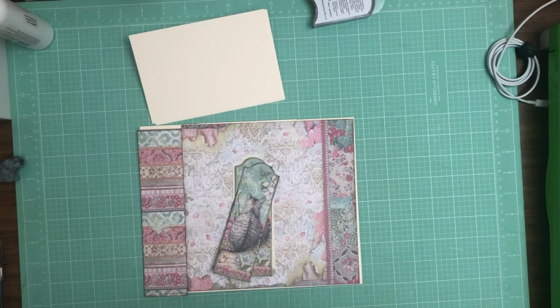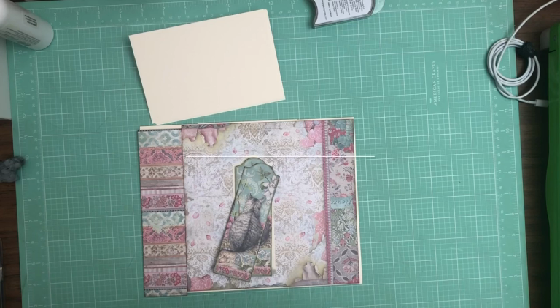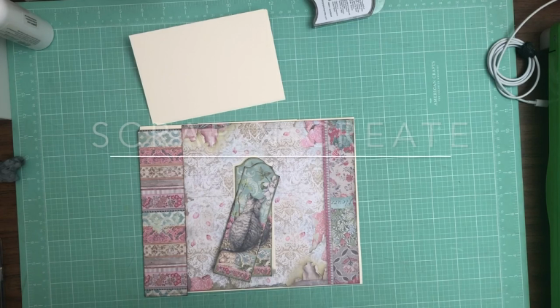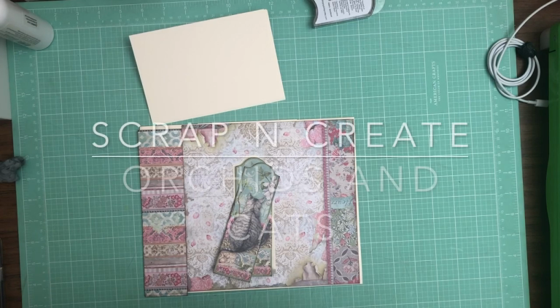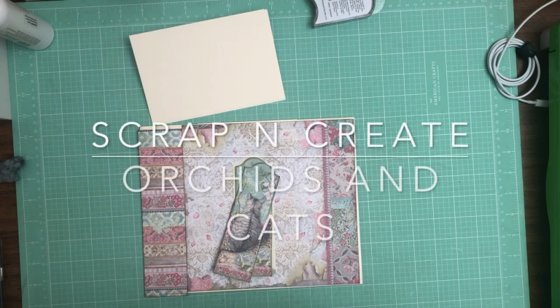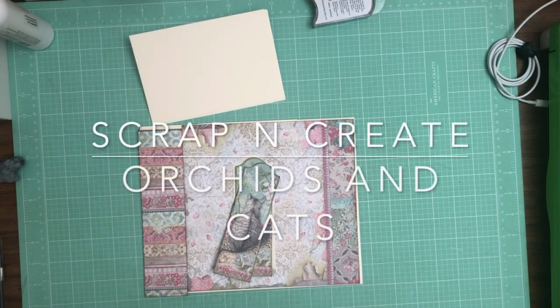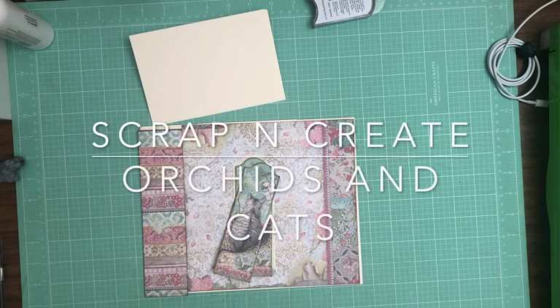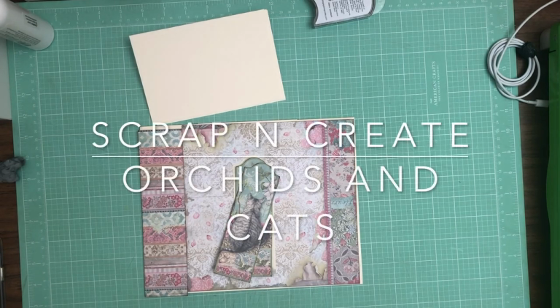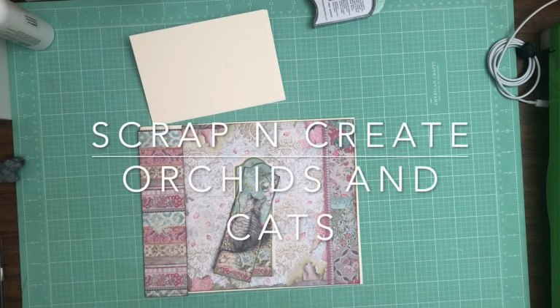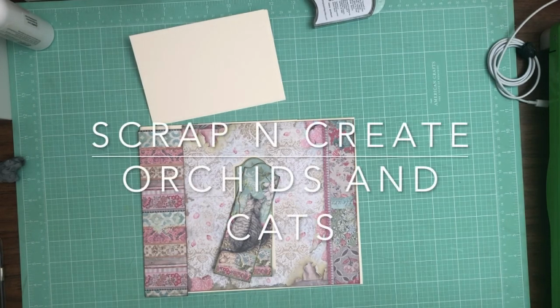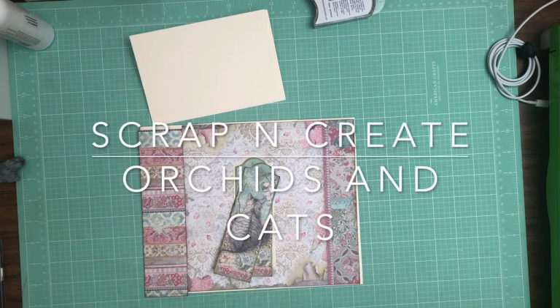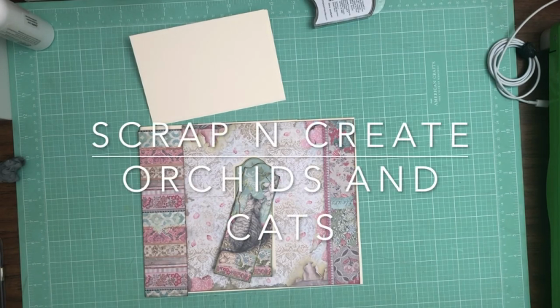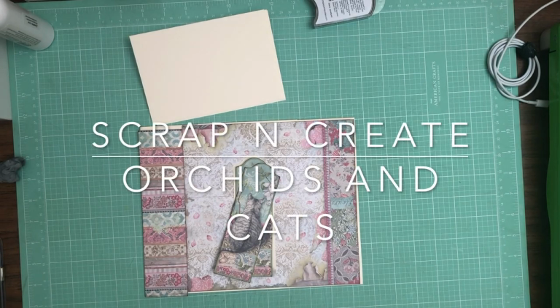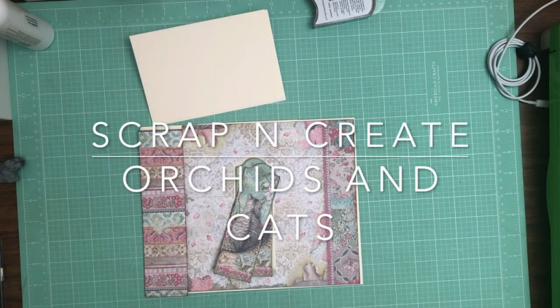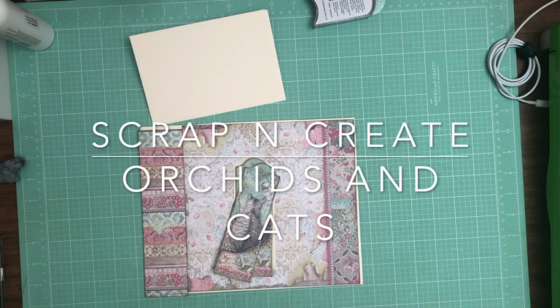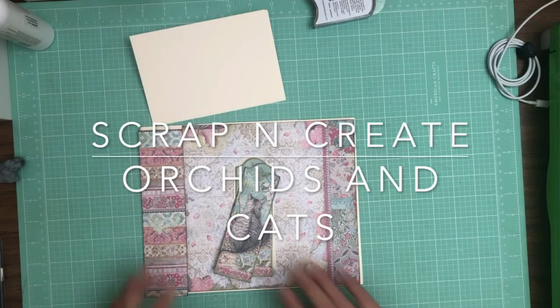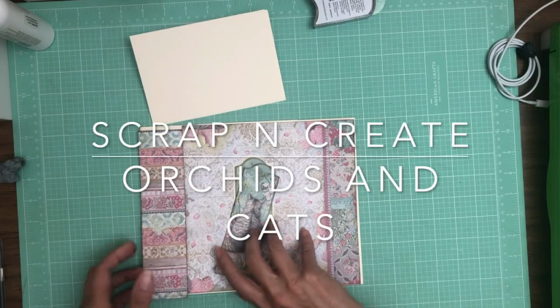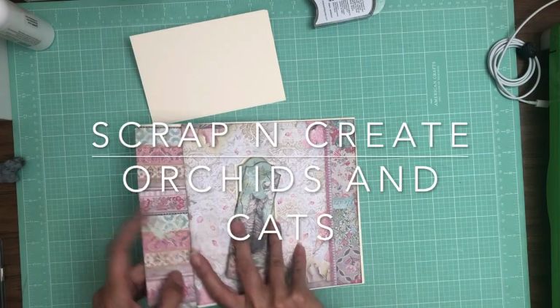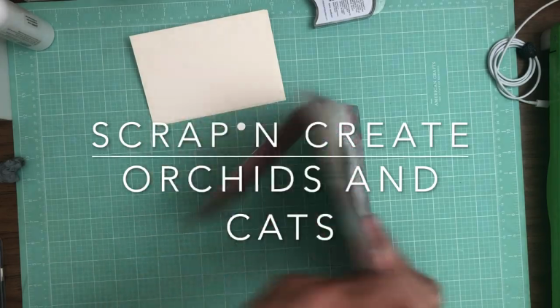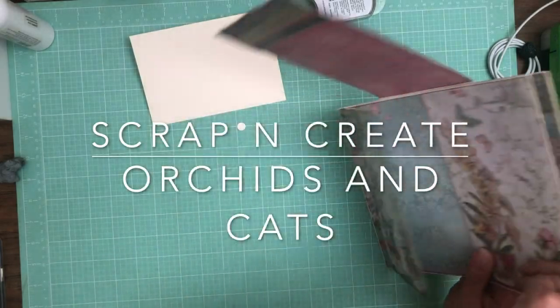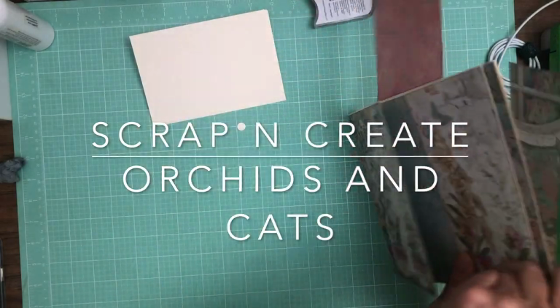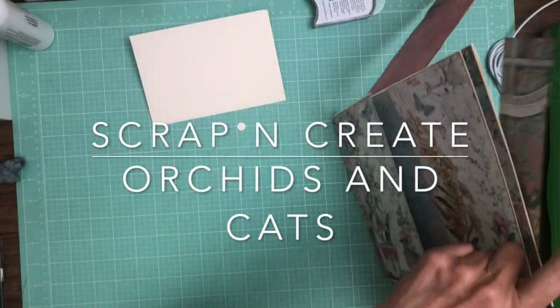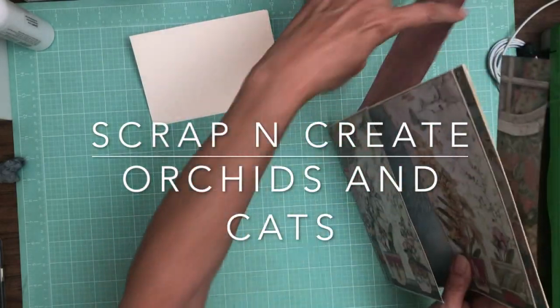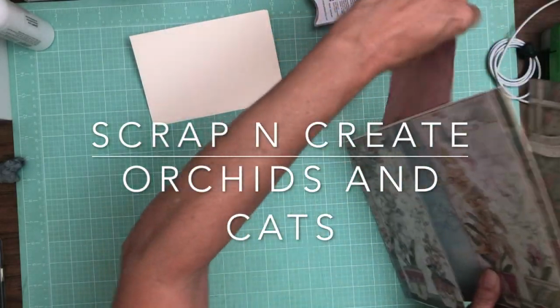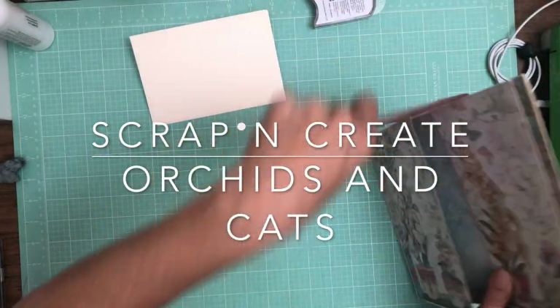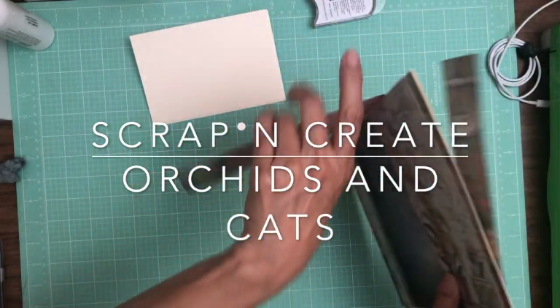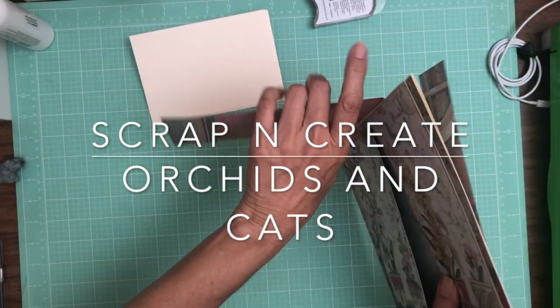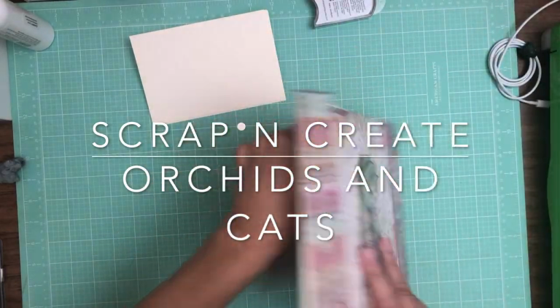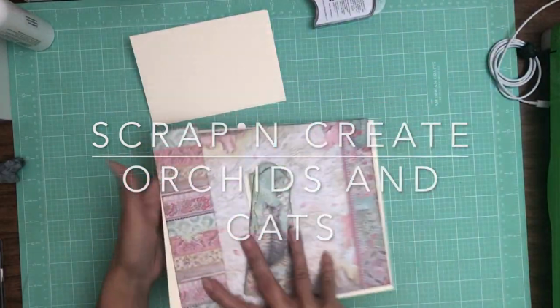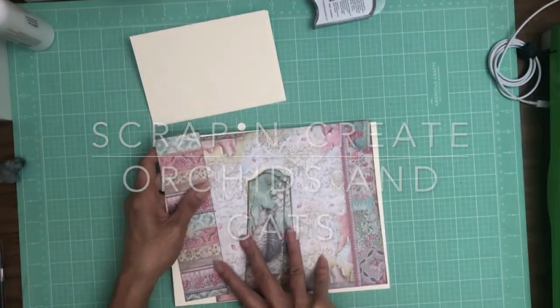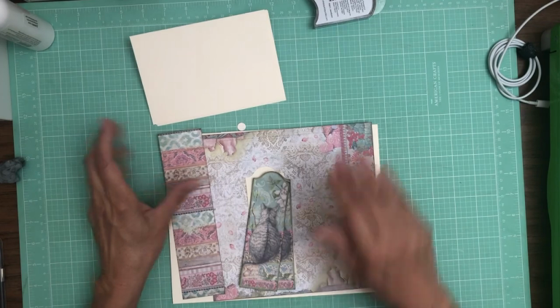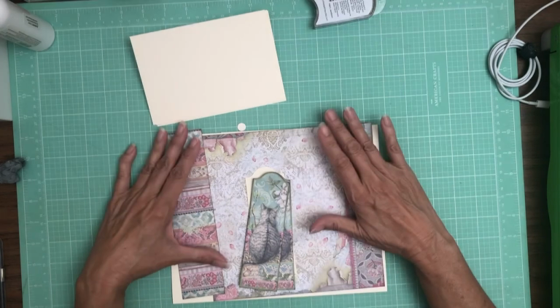Hey everyone, it's Daphne from Scrap and Create and we are working on page two. Yes, we're on page two. So this is gonna be fun.